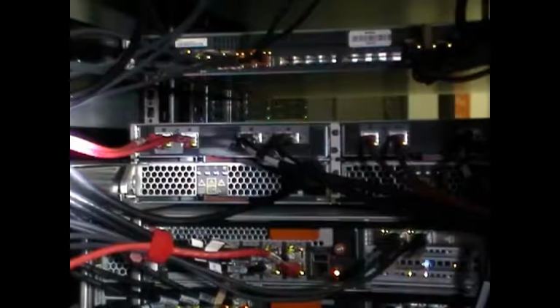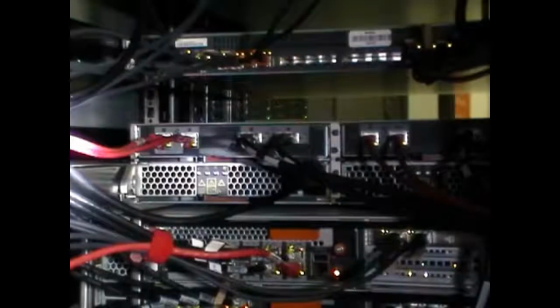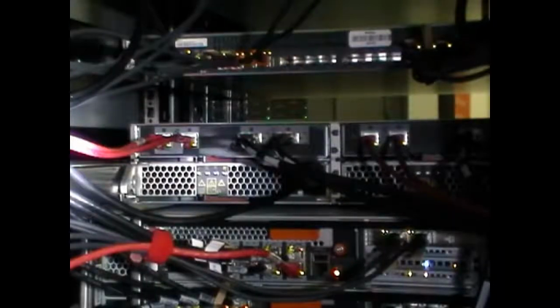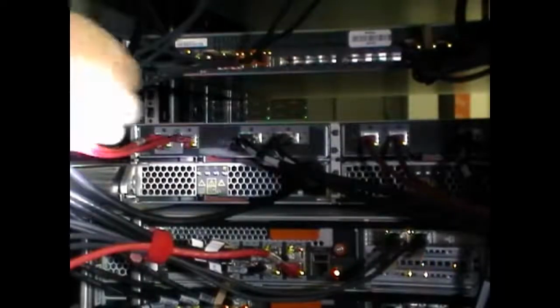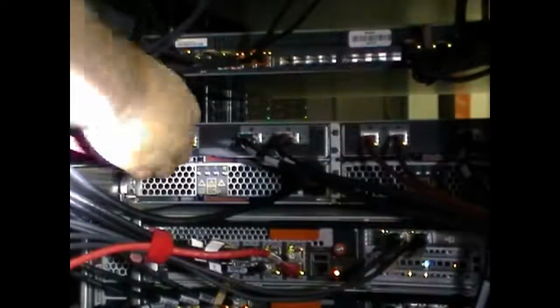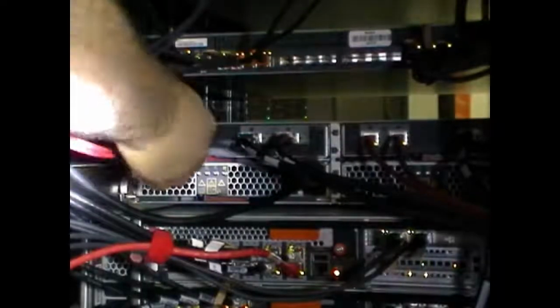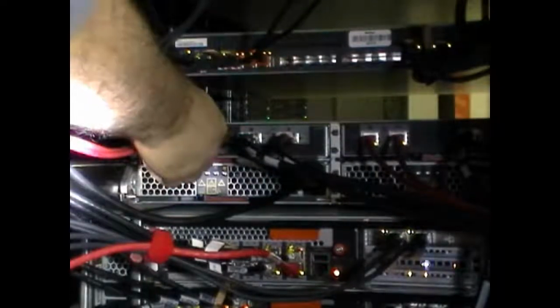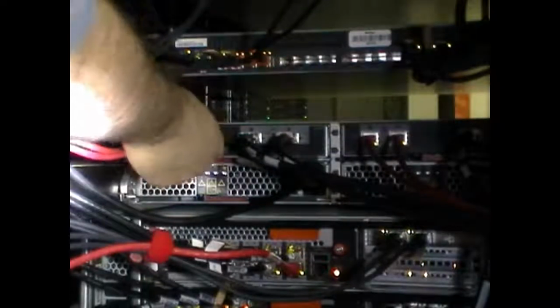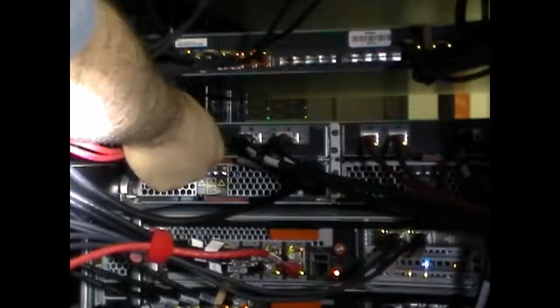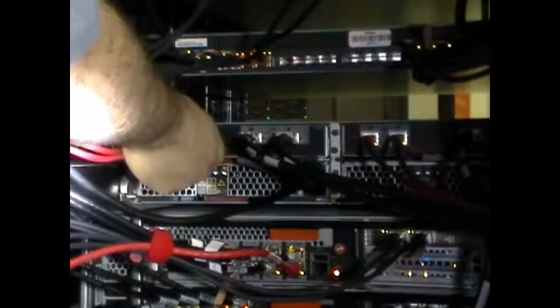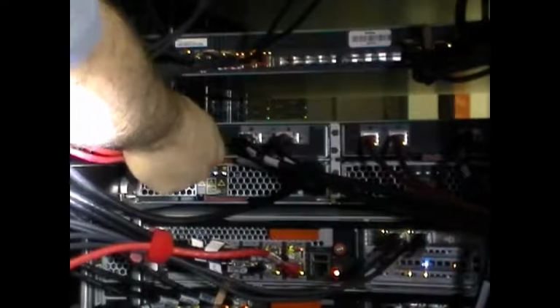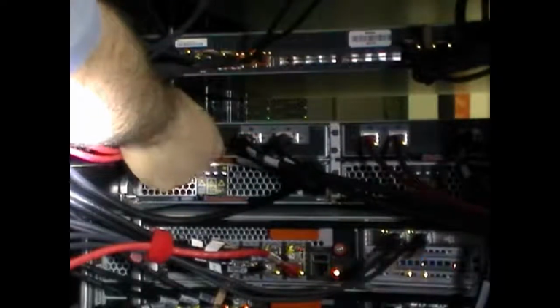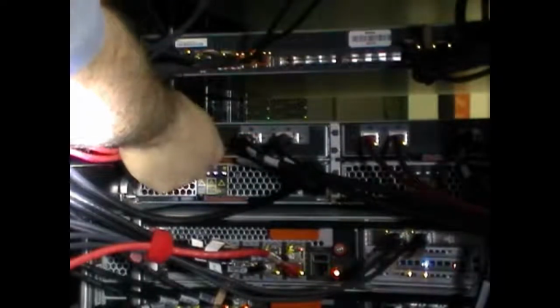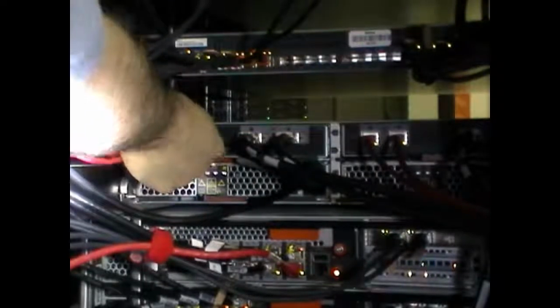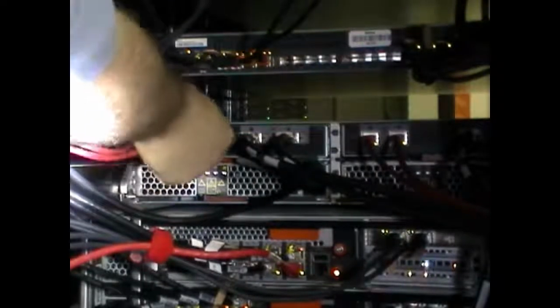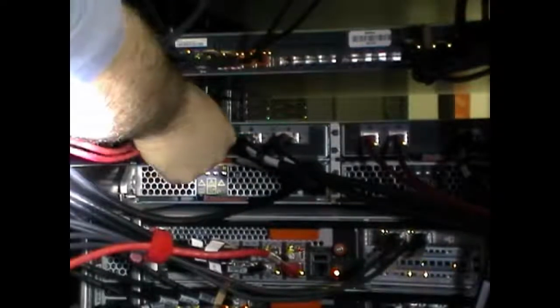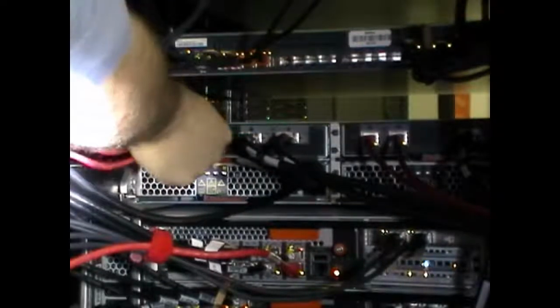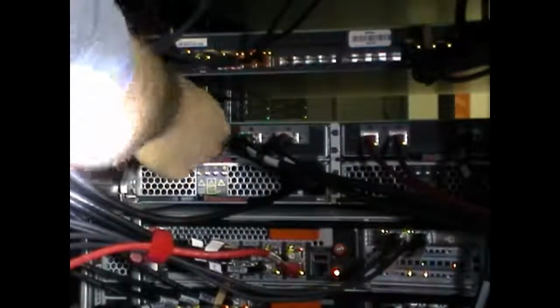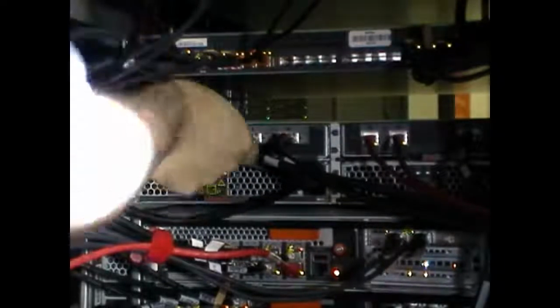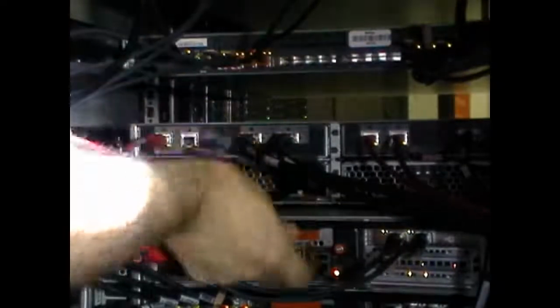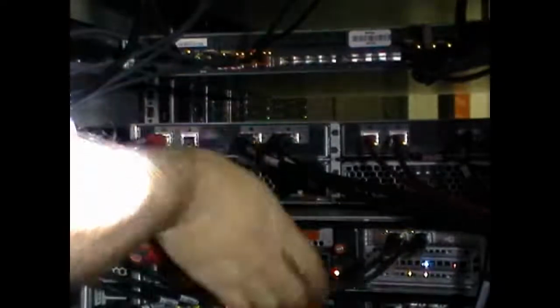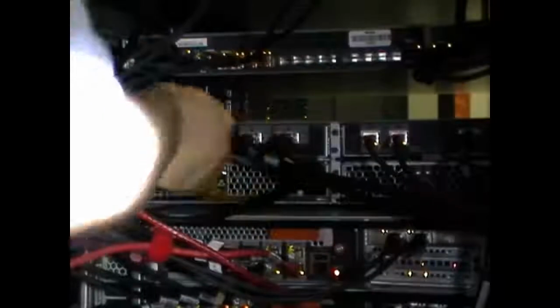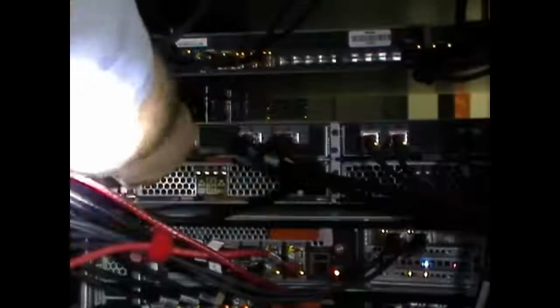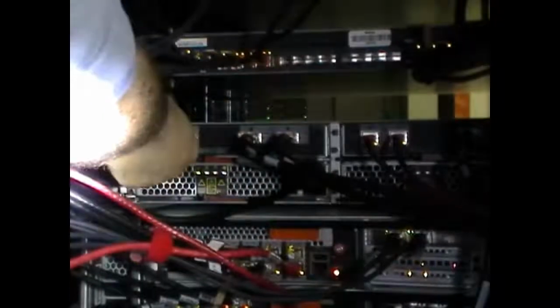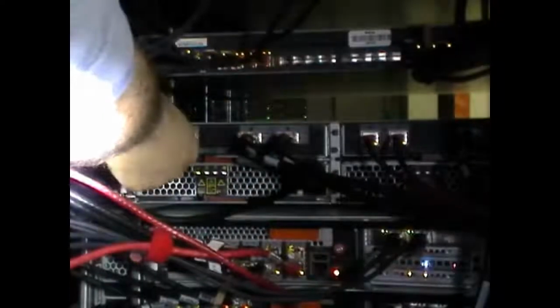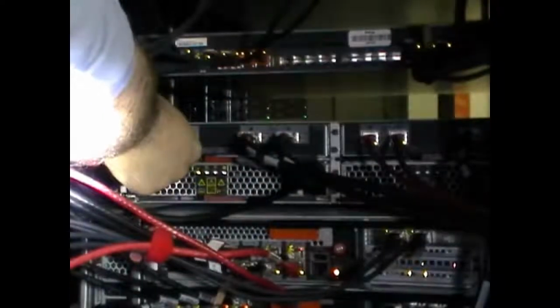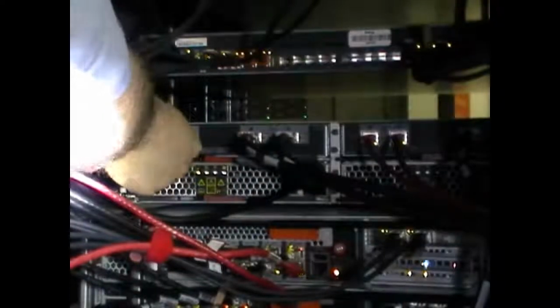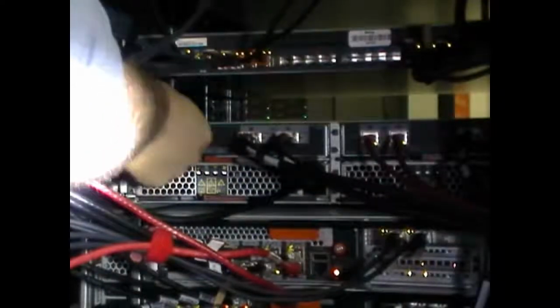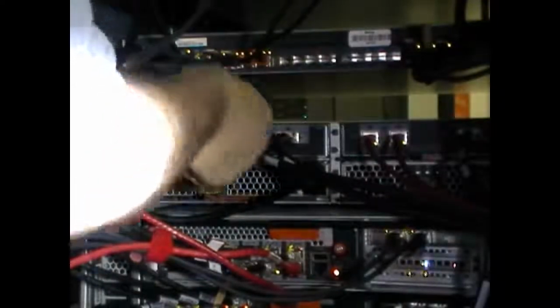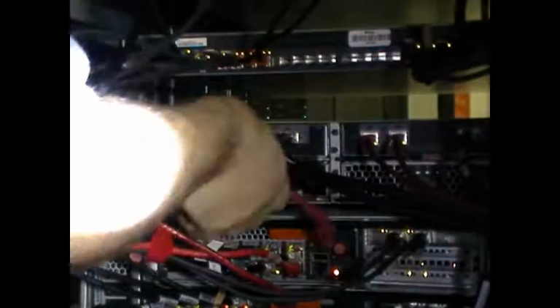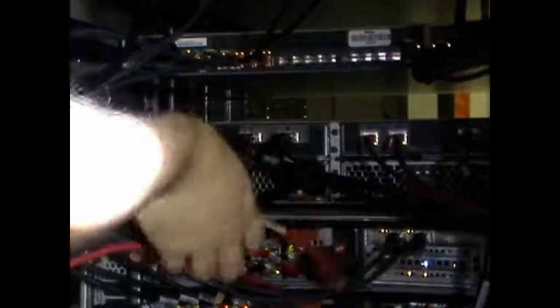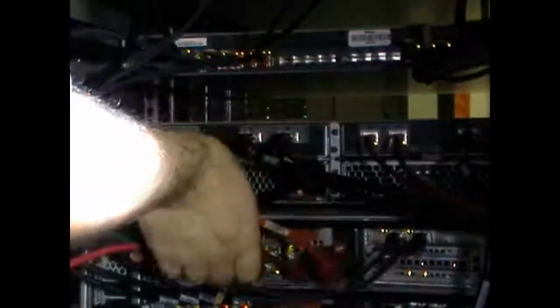If the ACP and SAS cables are not labeled, take this opportunity to apply labels. Remove the ACP cables and set them aside.